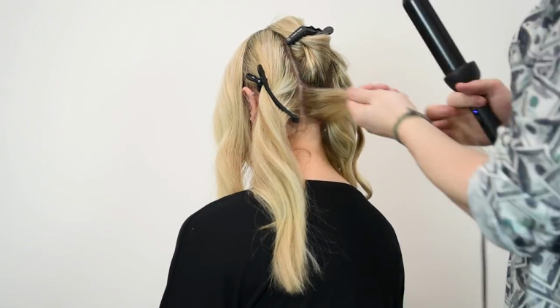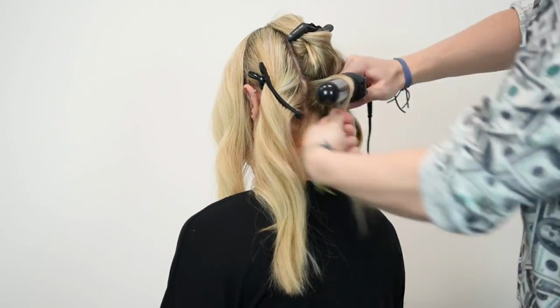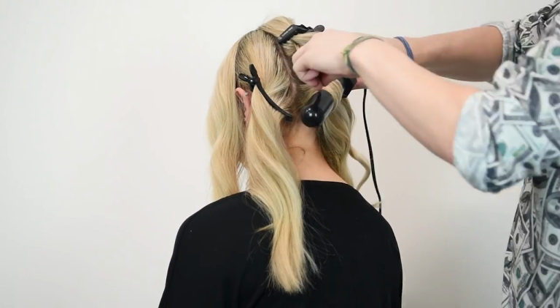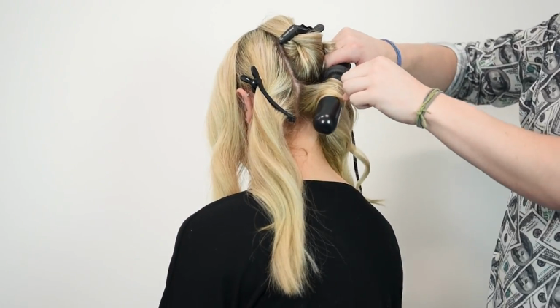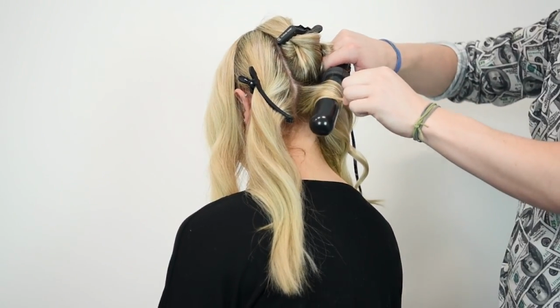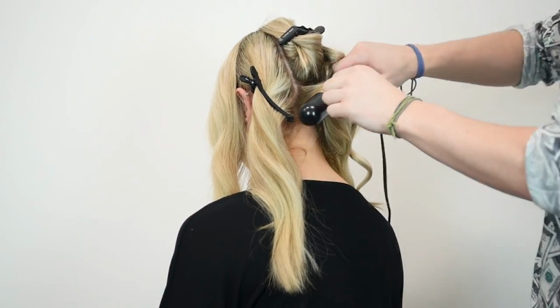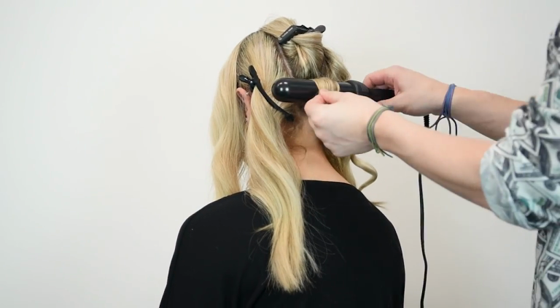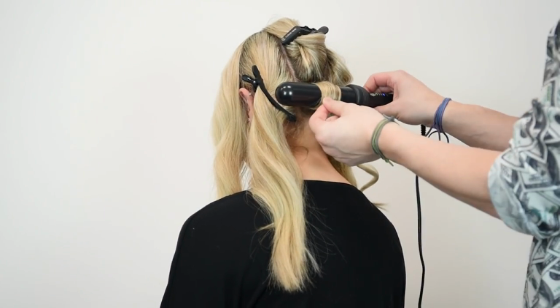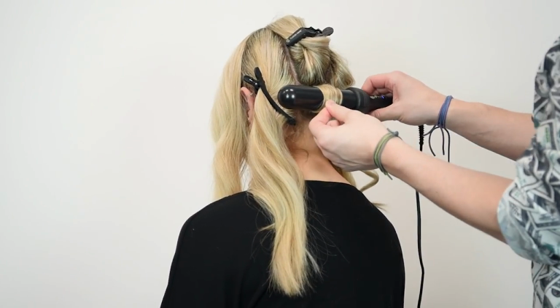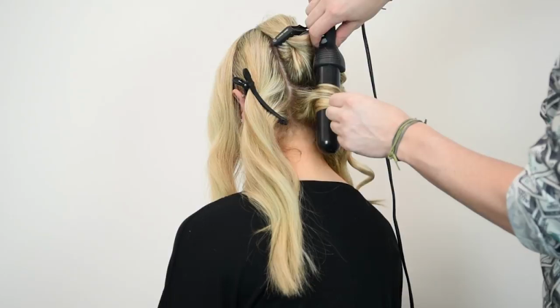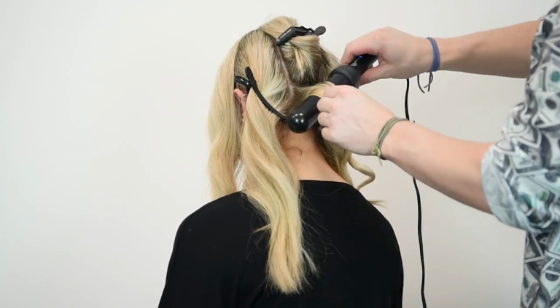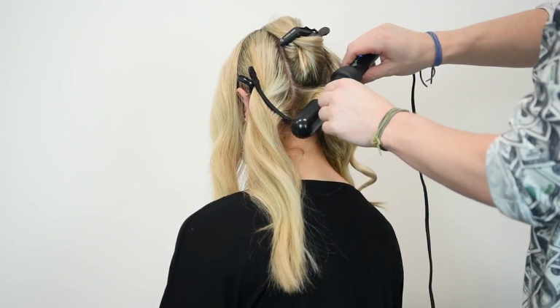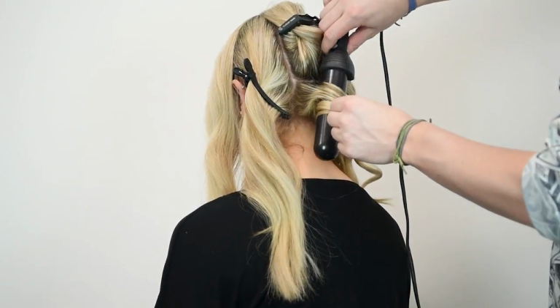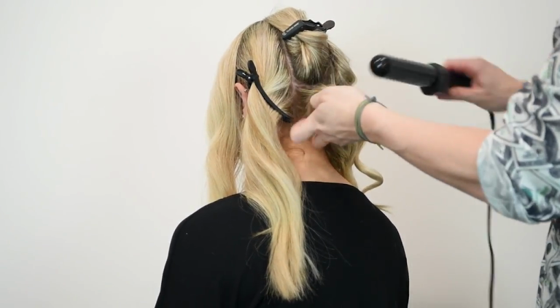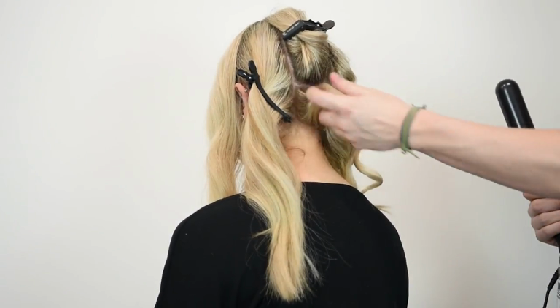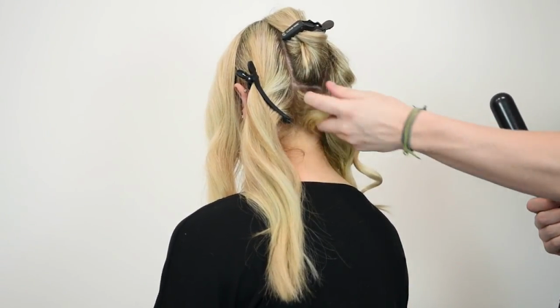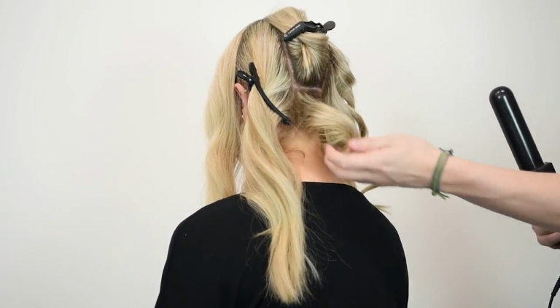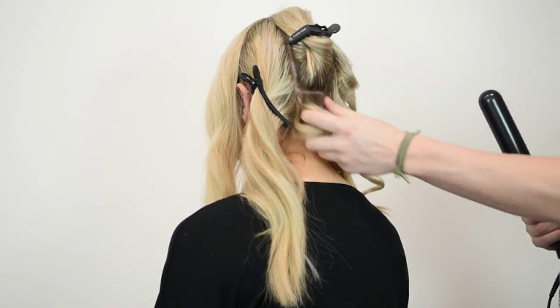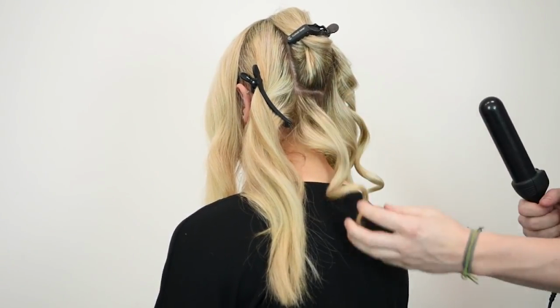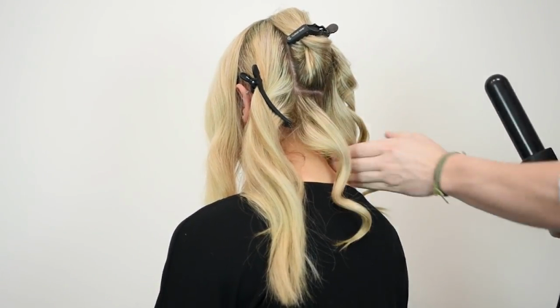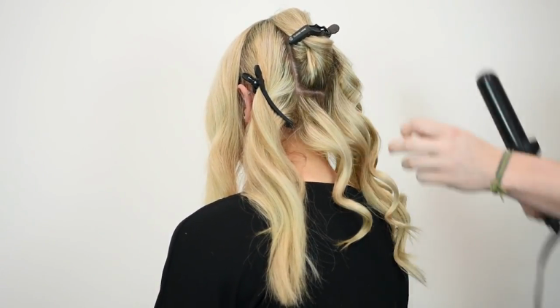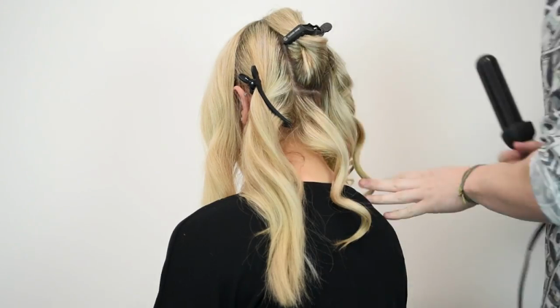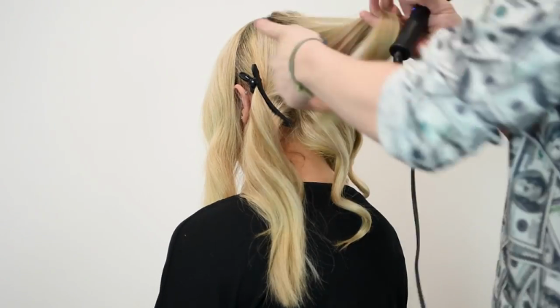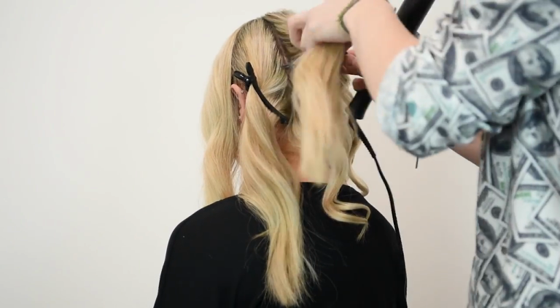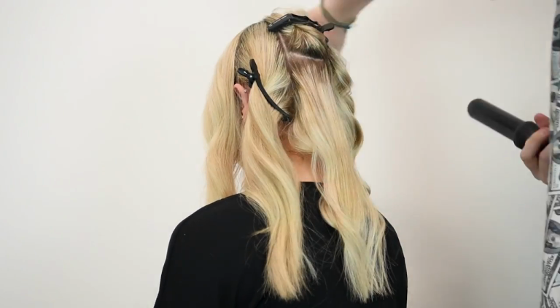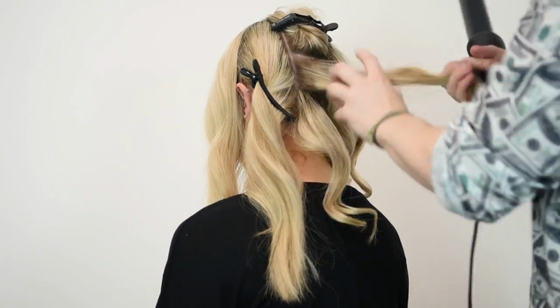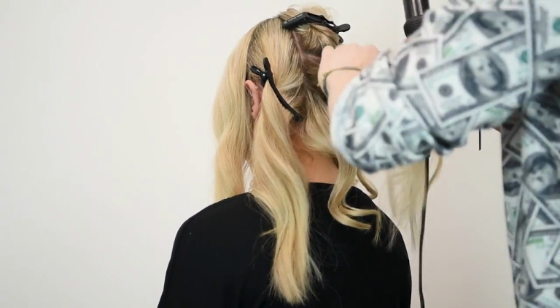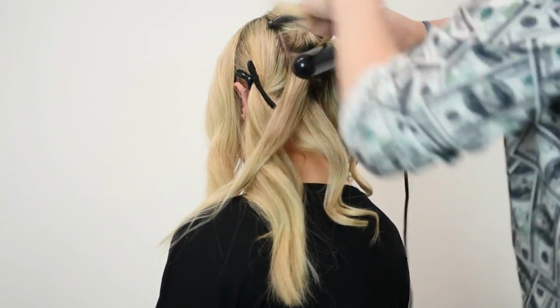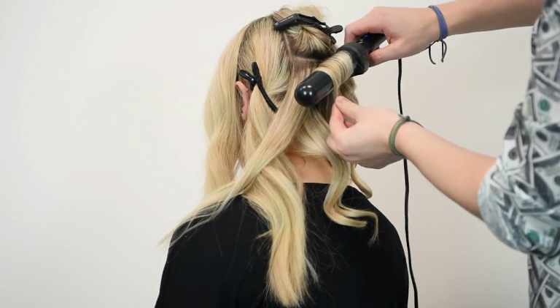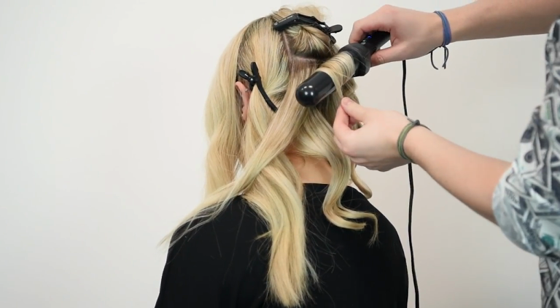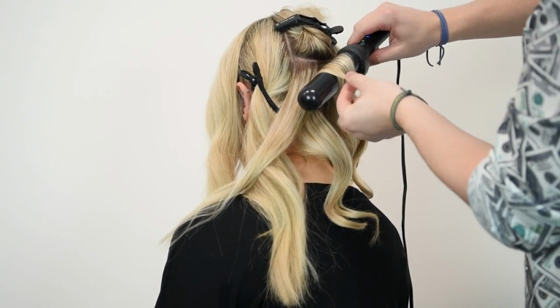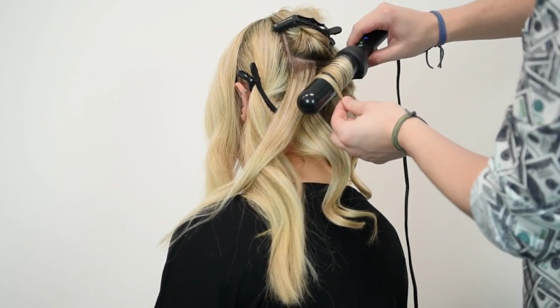On the next section of hair I'll be using the waving wand. That is the biggest one available within the range and it's great on super long hair or hair extensions to create looser and more natural waves.